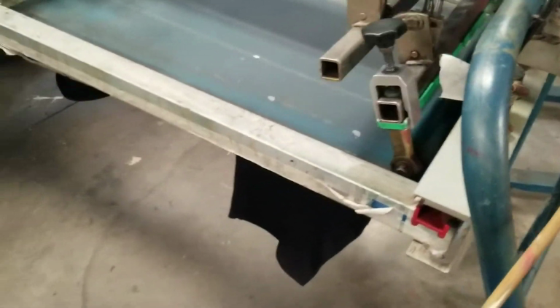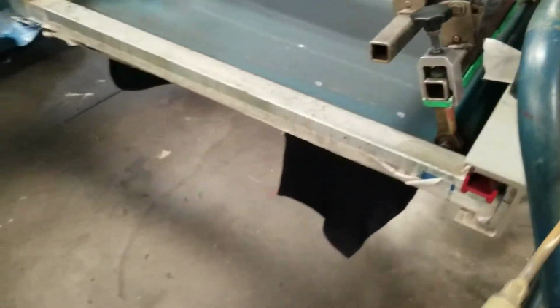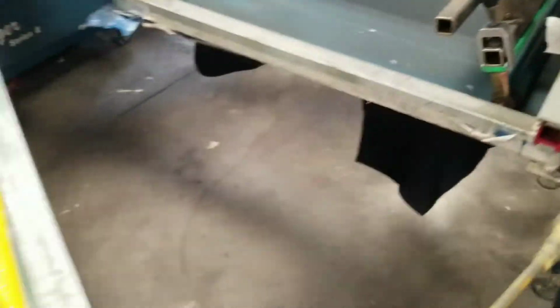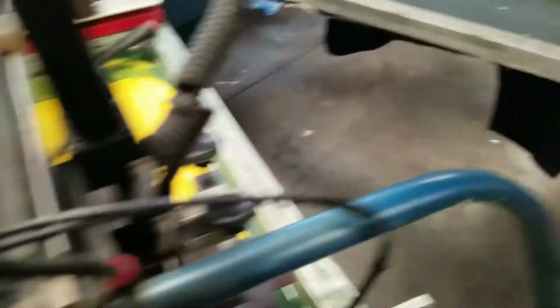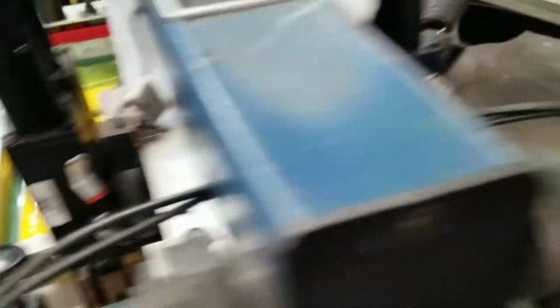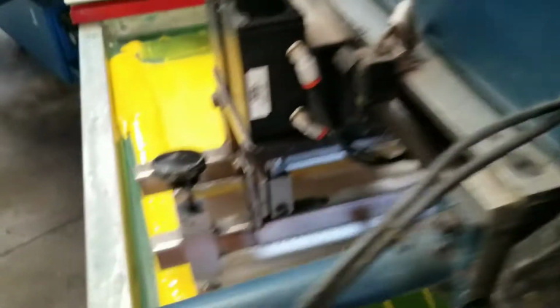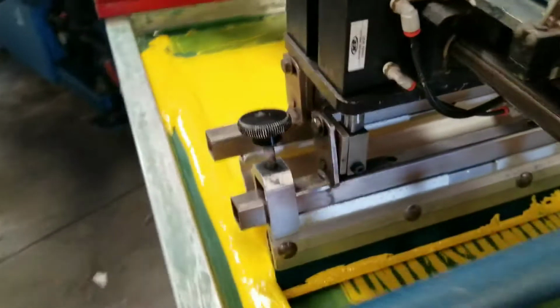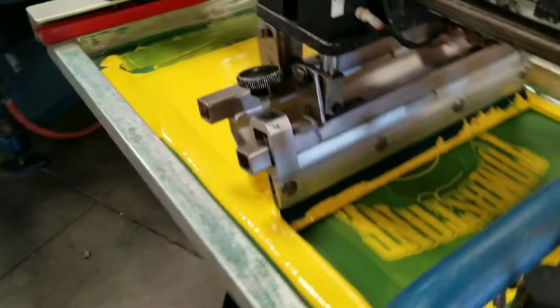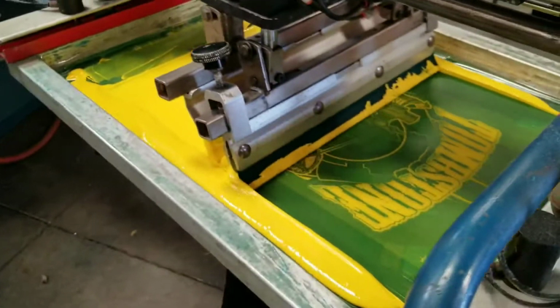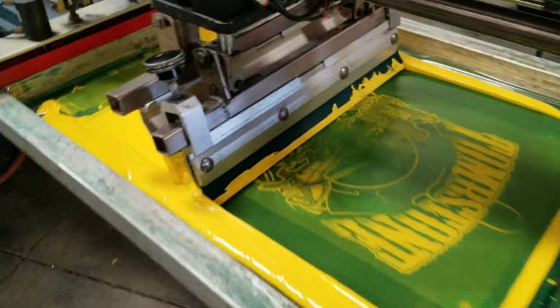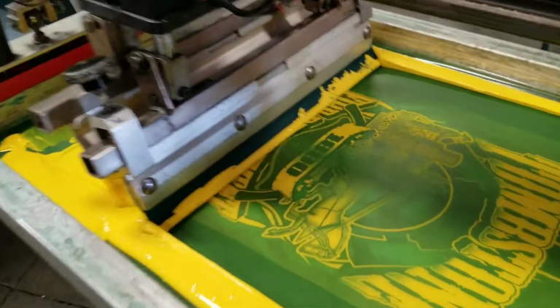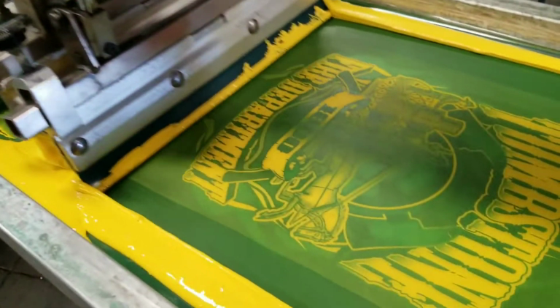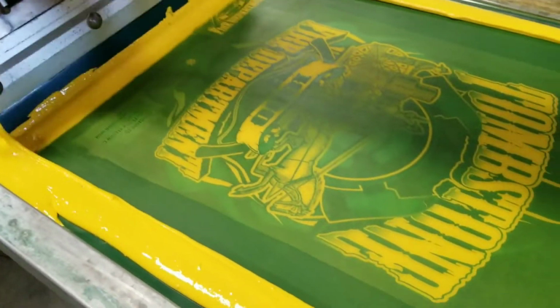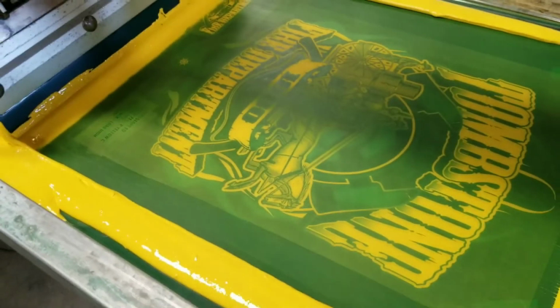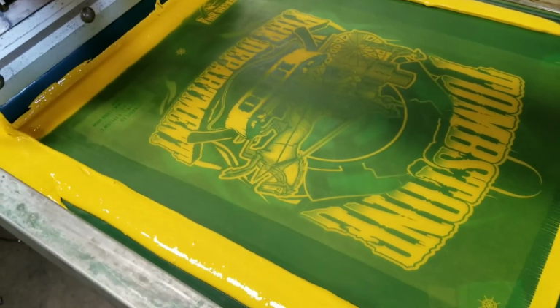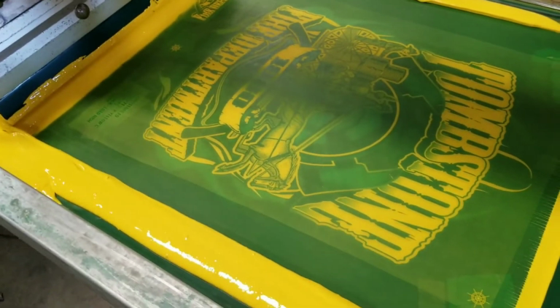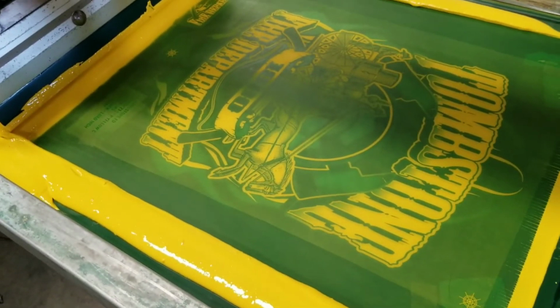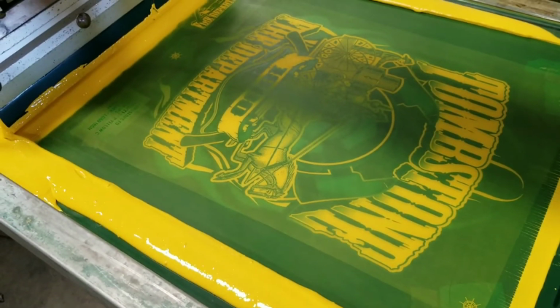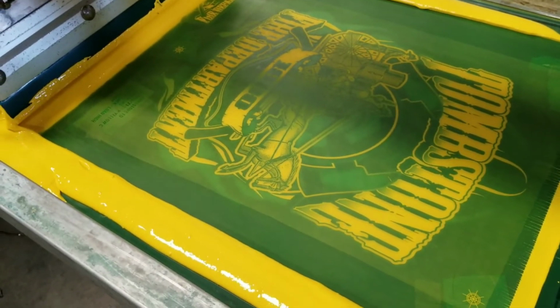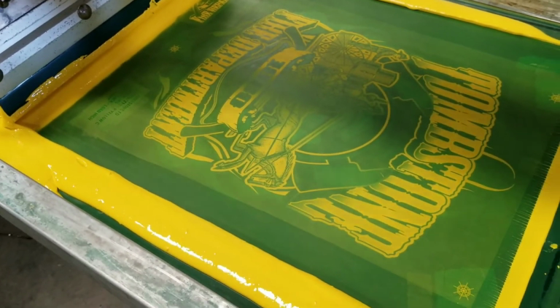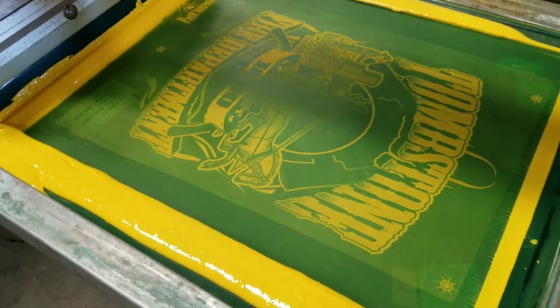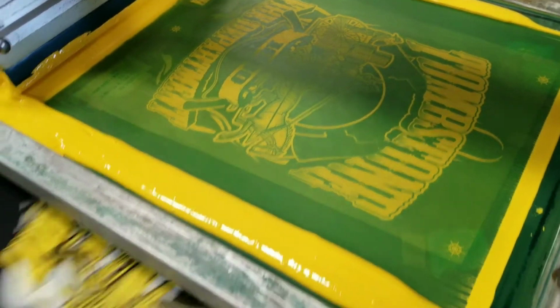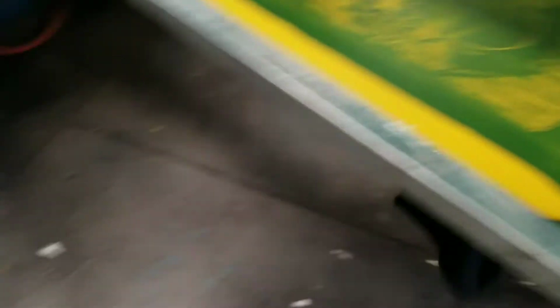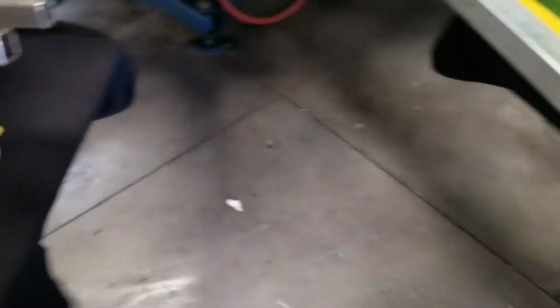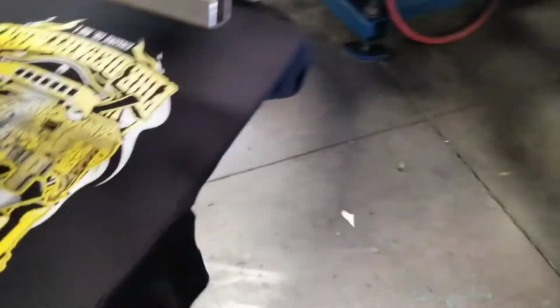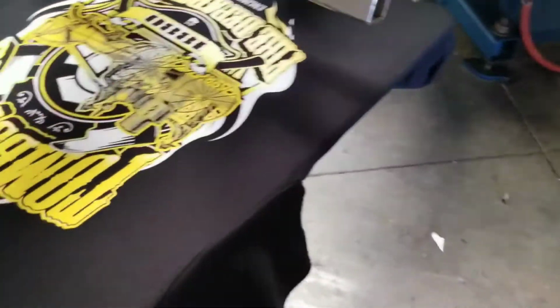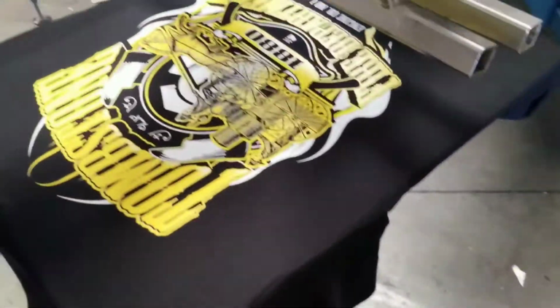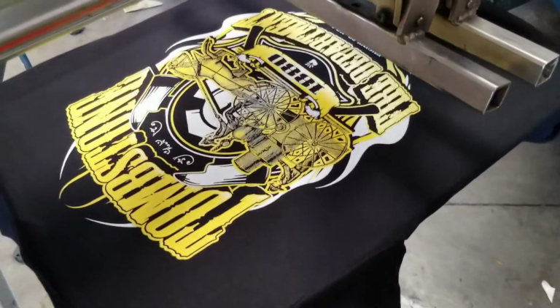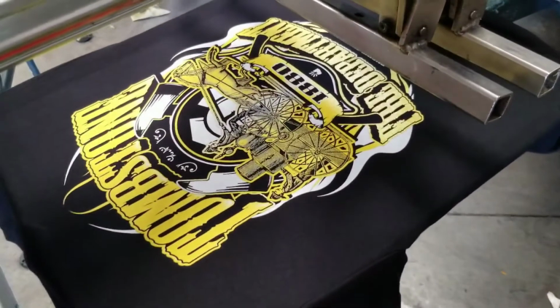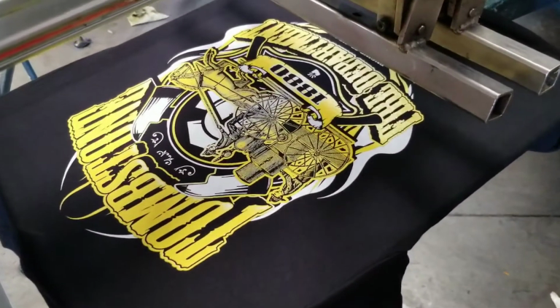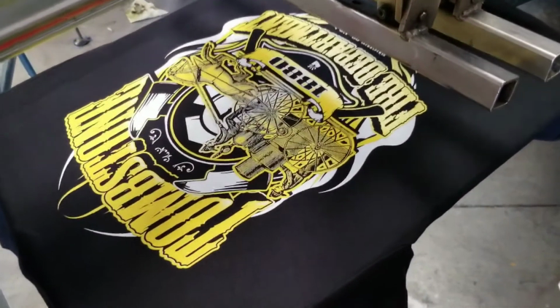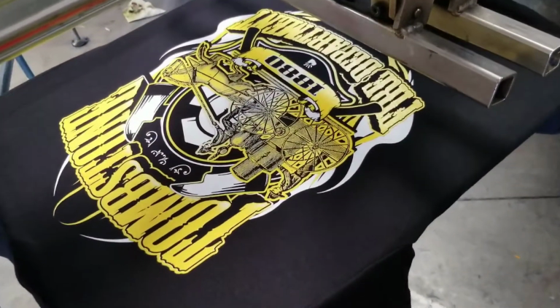And then we move on over here to the first color, which is a bright yellow. You'll be able to see the bright yellow here. There's what it looks like after the second color.